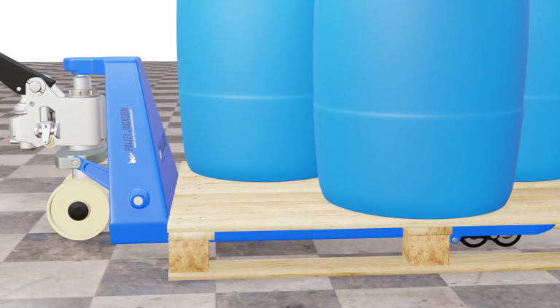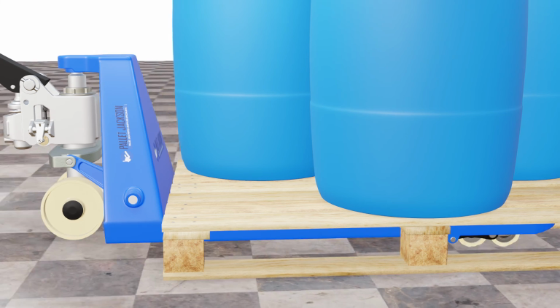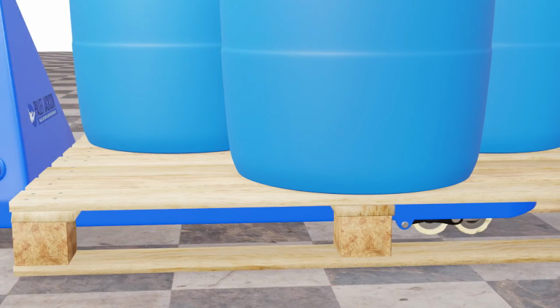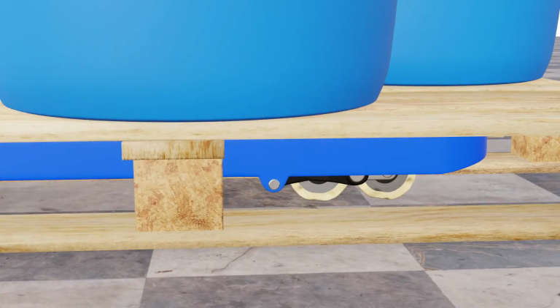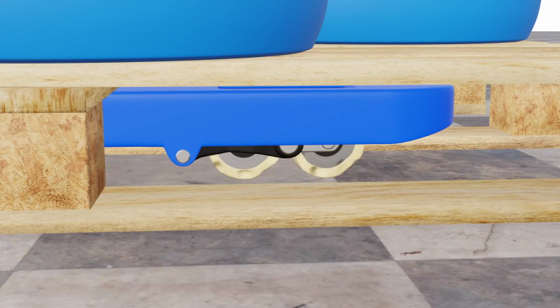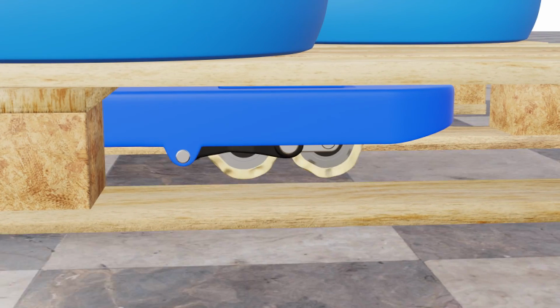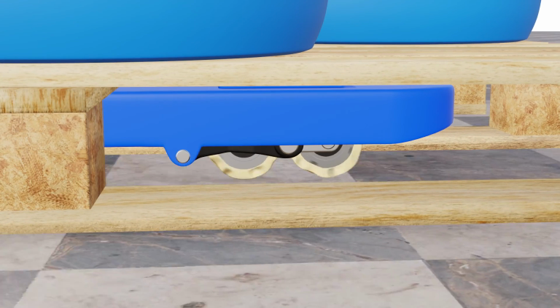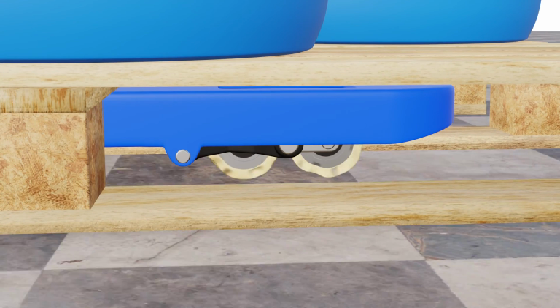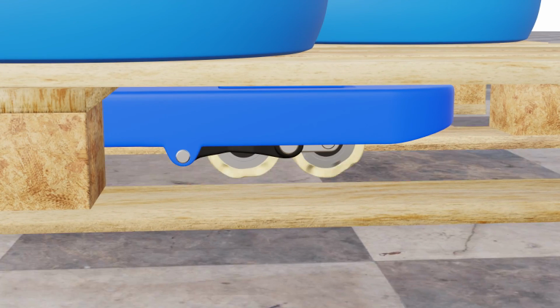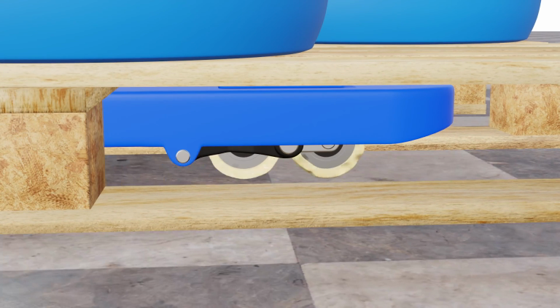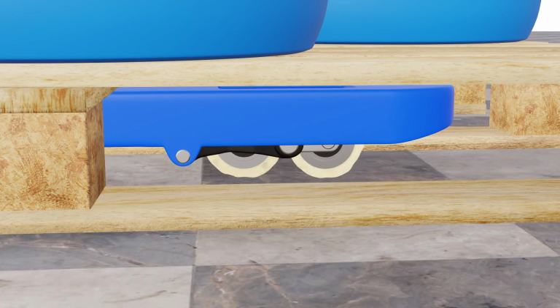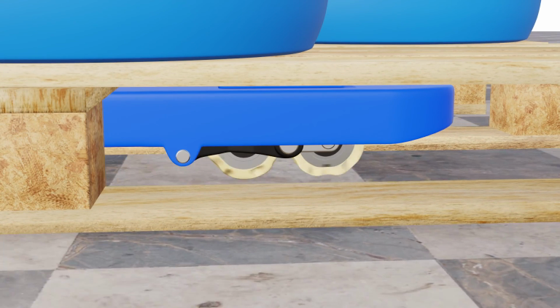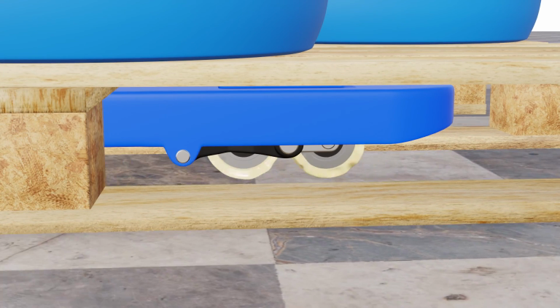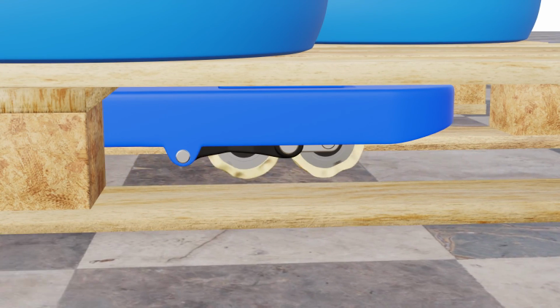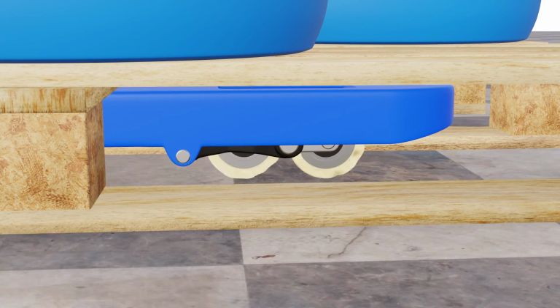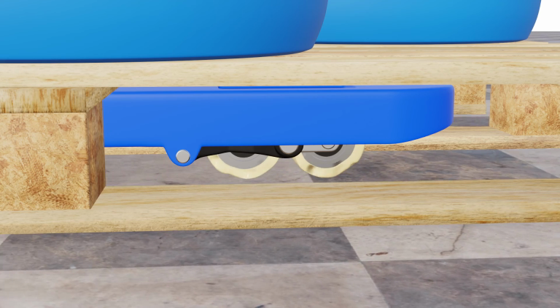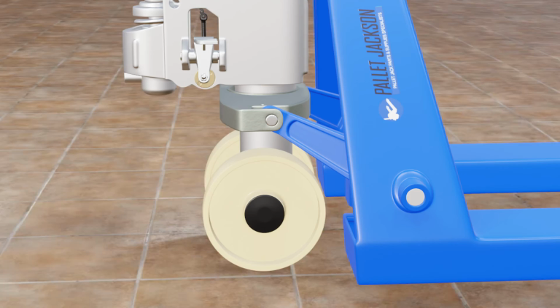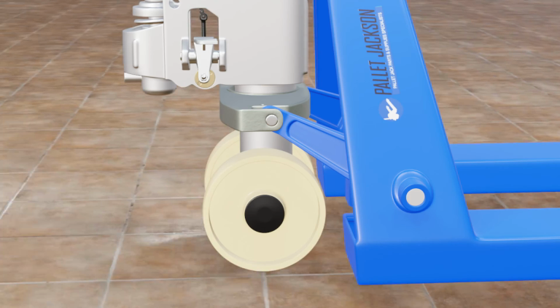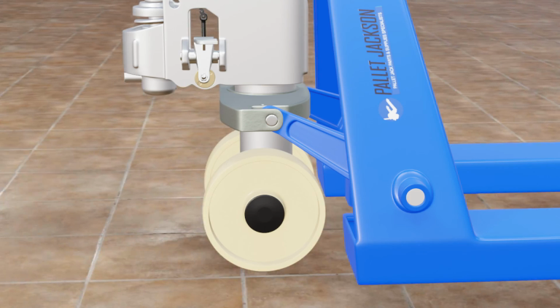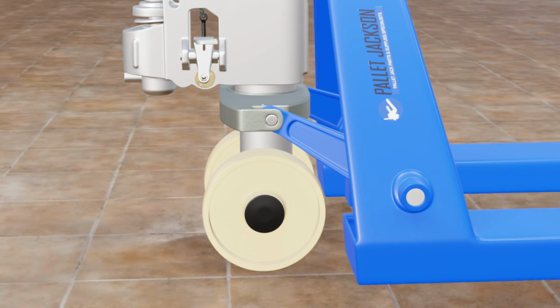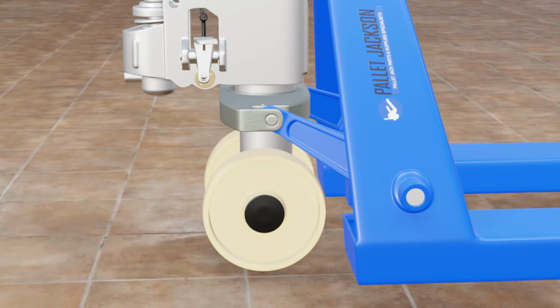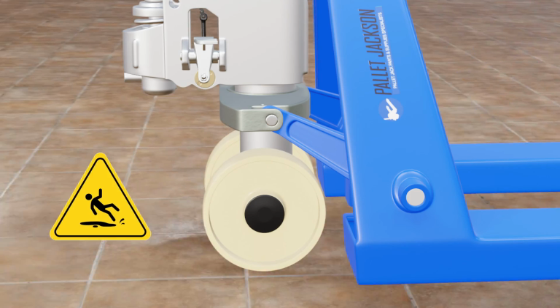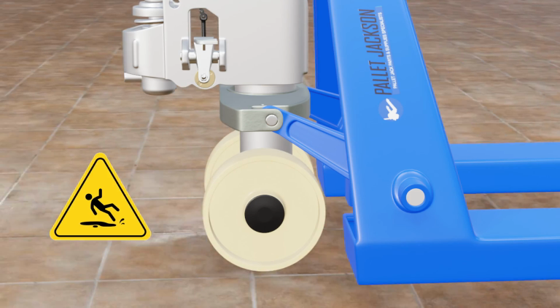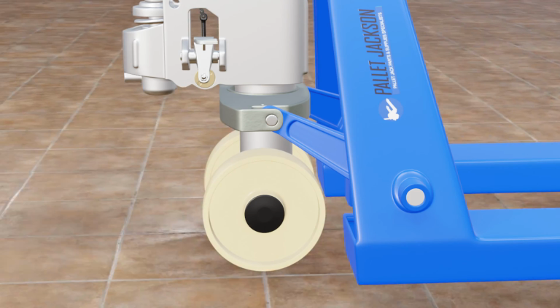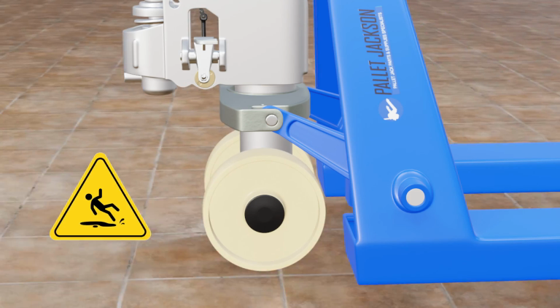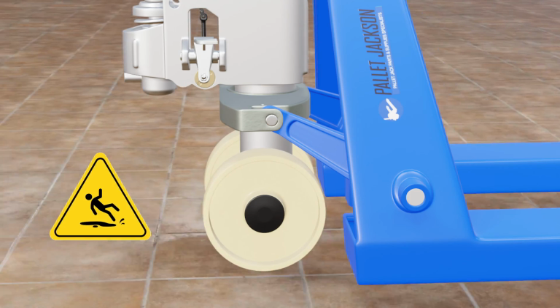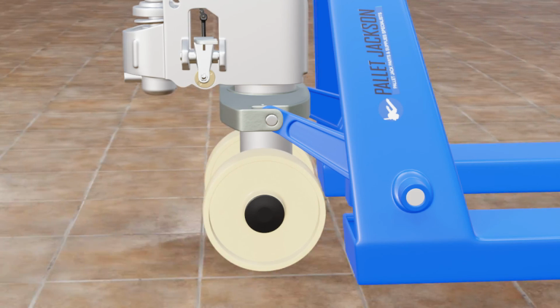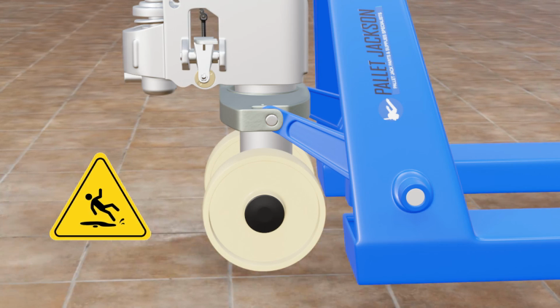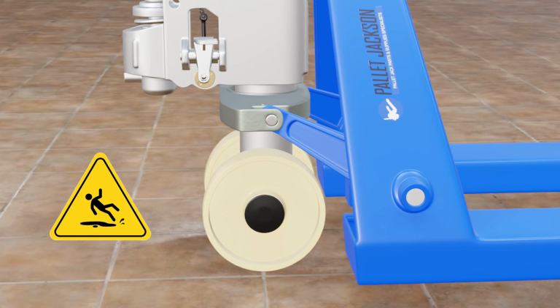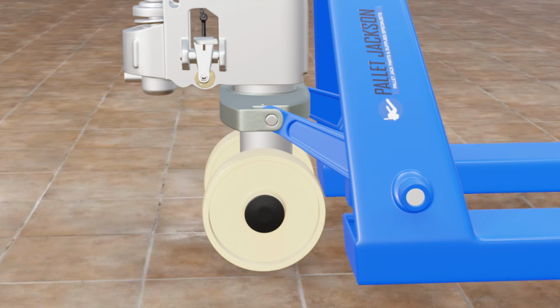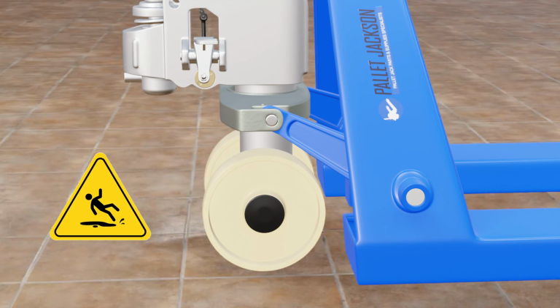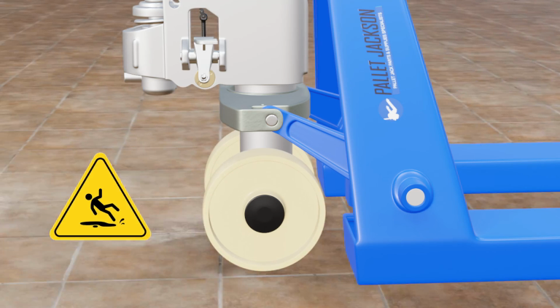Meanwhile, nylon wheels can also be prone to cracking or chipping under extreme temperatures or impacts. Nylon wheels can also be slippery on smooth or wet floors, which reduces the pallet jack's stability and control.